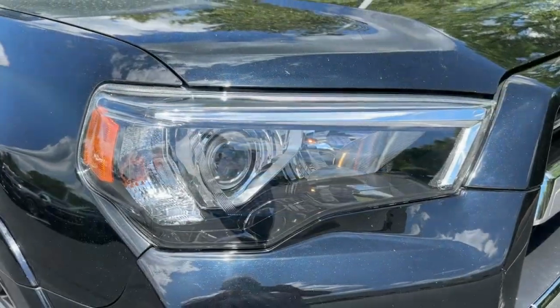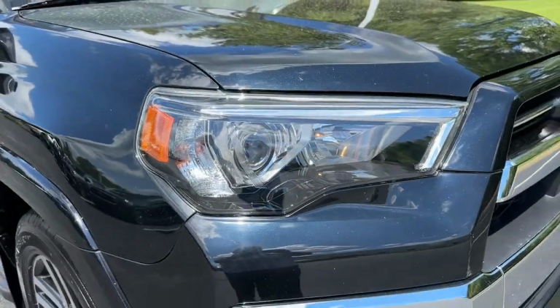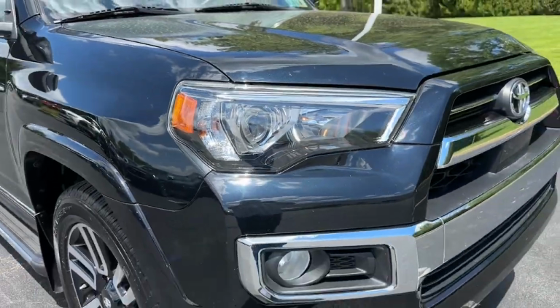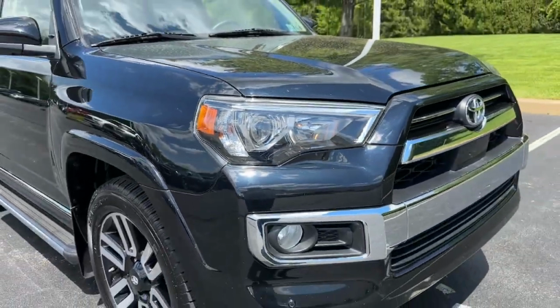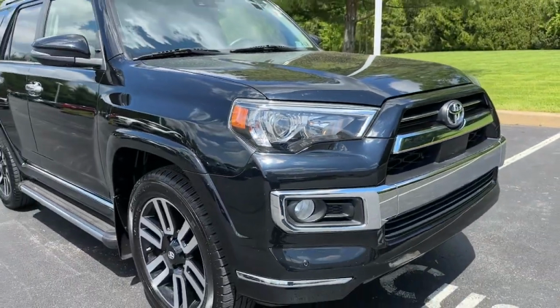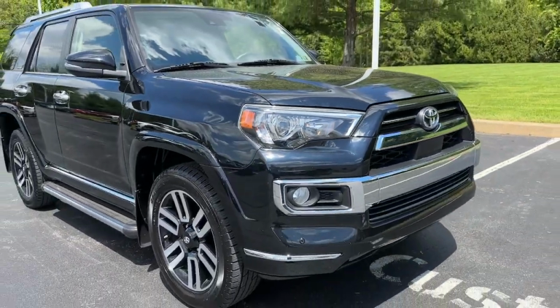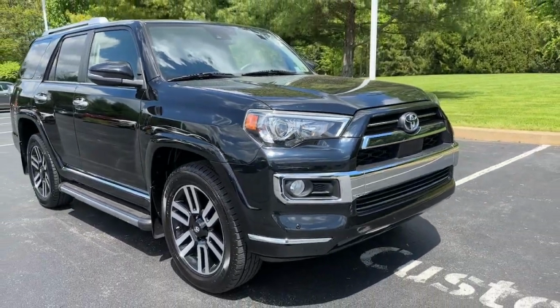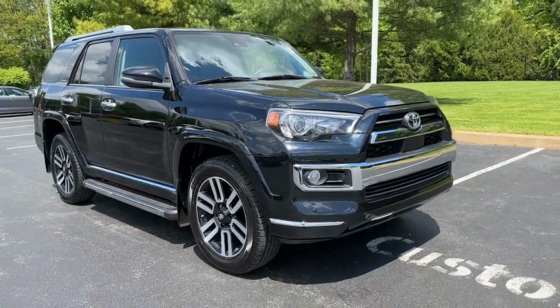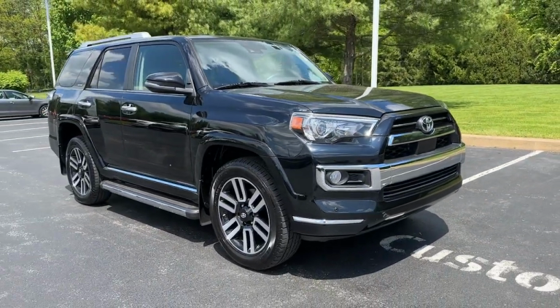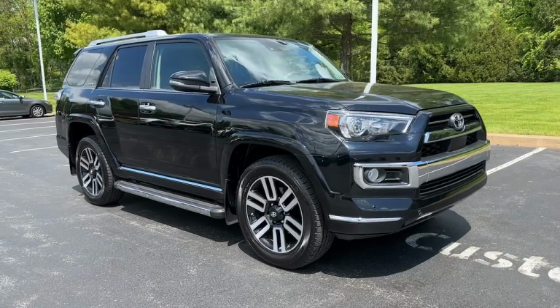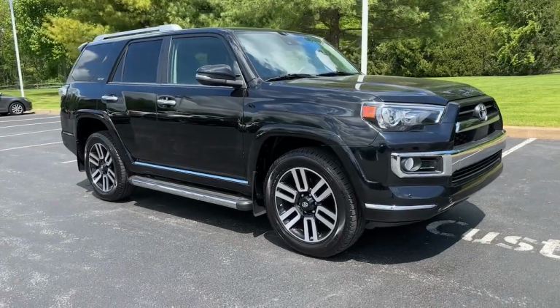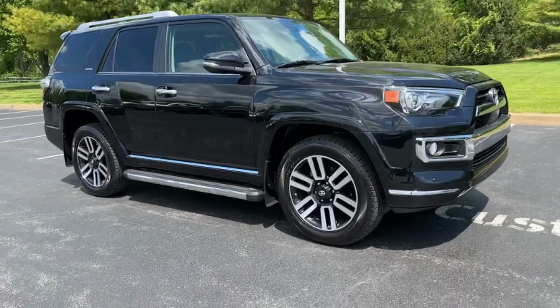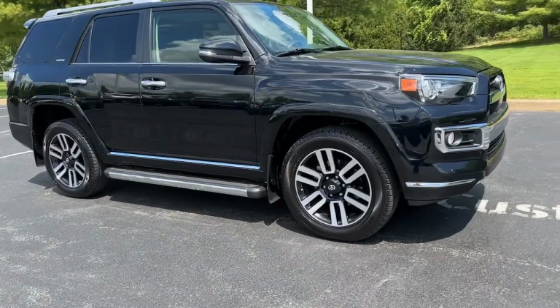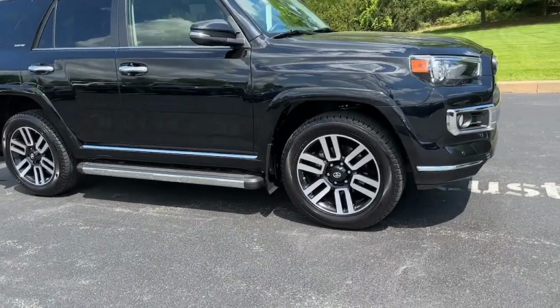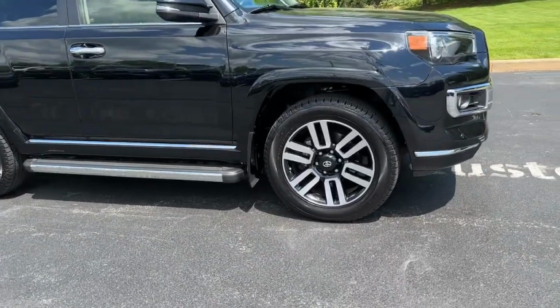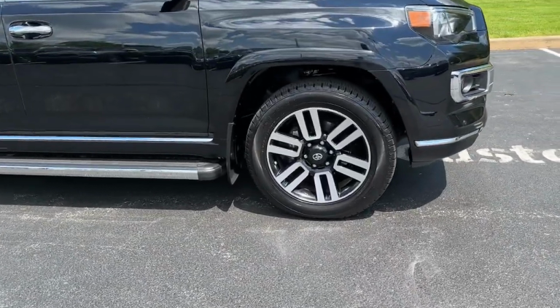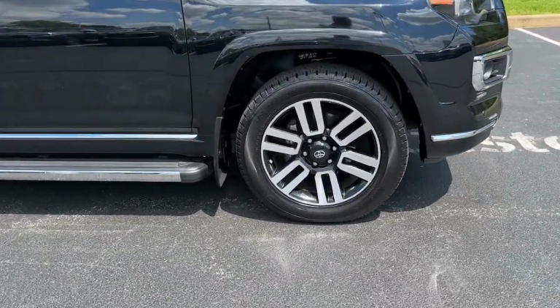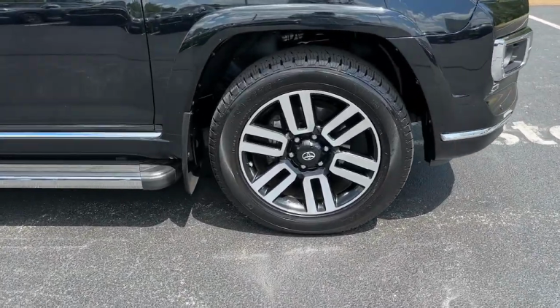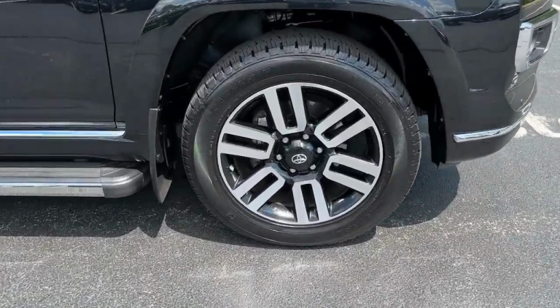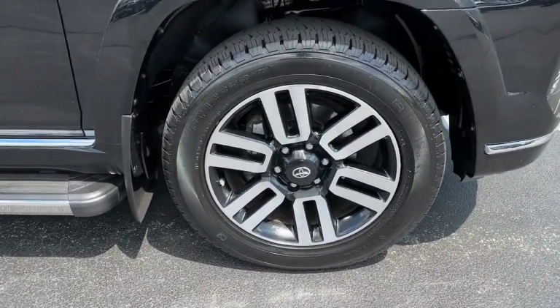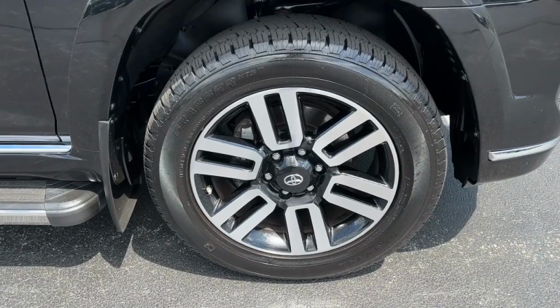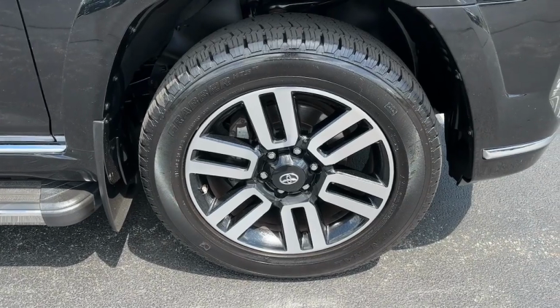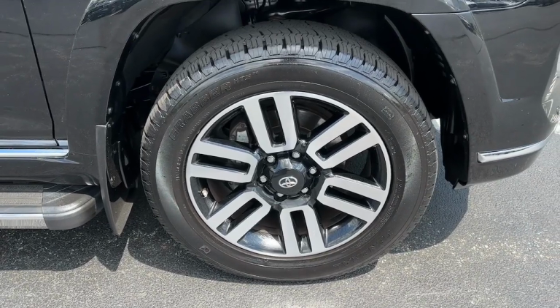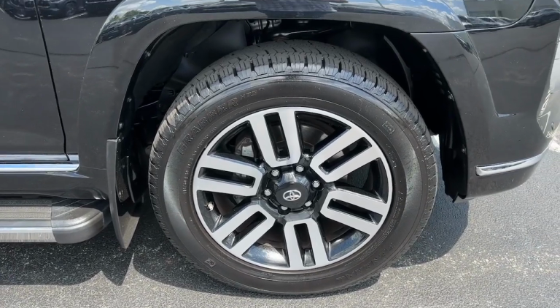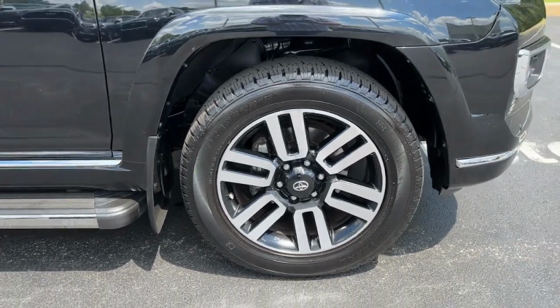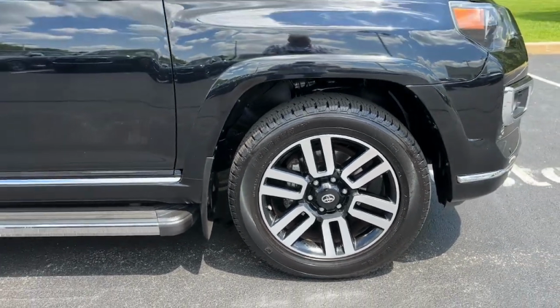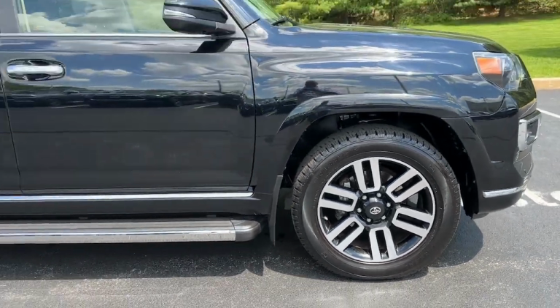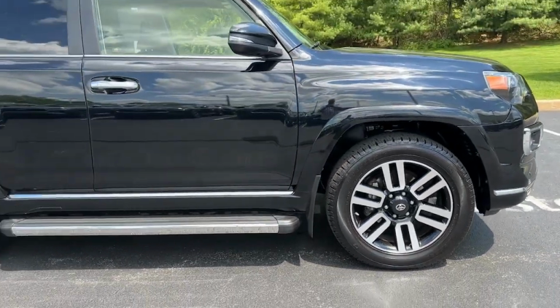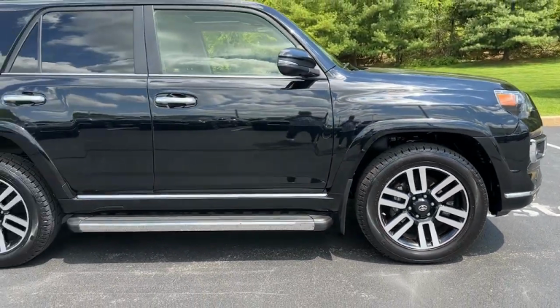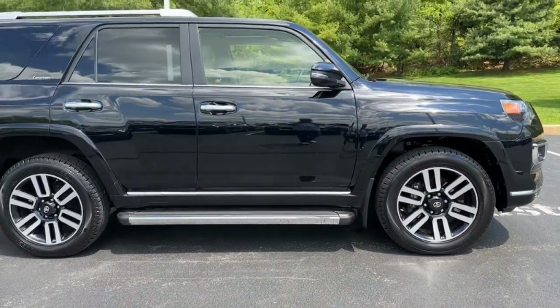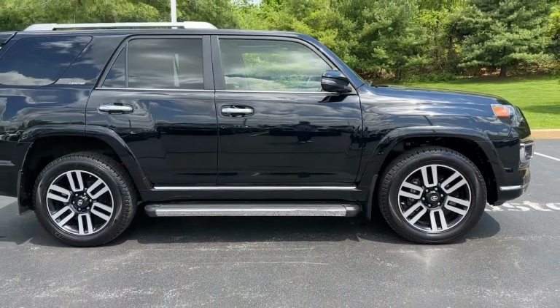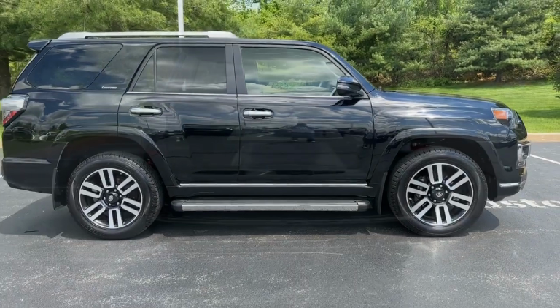Make every off-road adventure all it can be in this capable 4Runner. From its rugged, trail-focused design to its comfortable interior, this is the go-to vehicle for your outdoor lifestyle. Feel prepared for every adventure in this capable 4Runner.